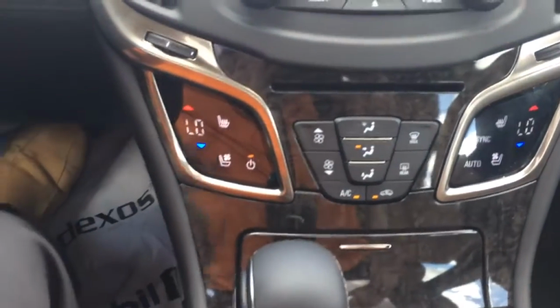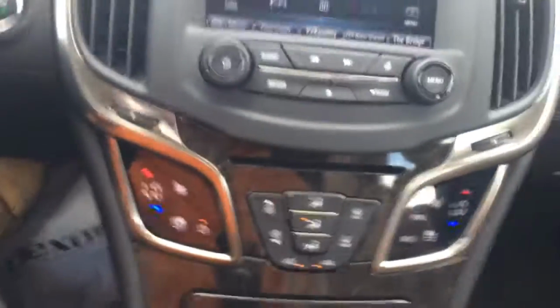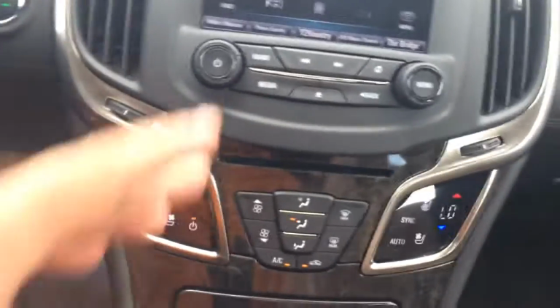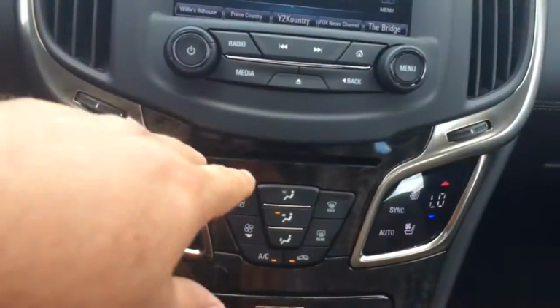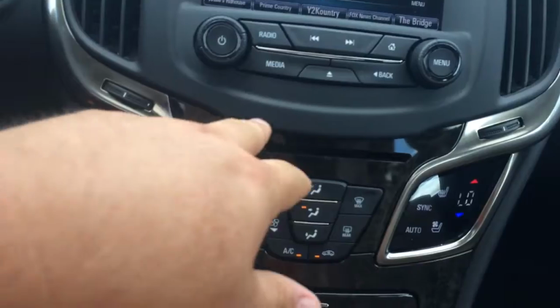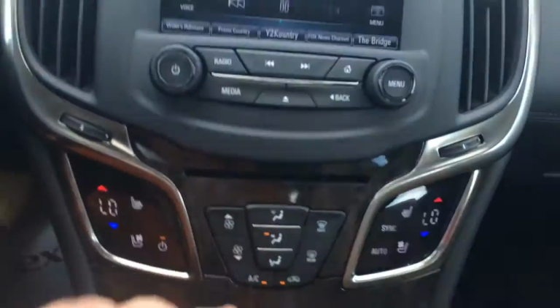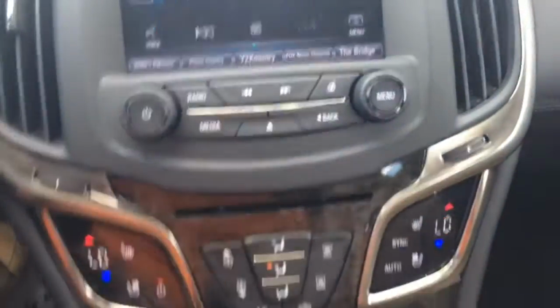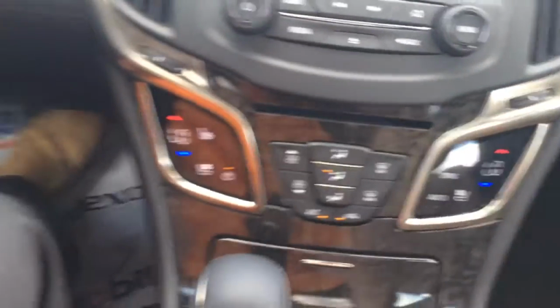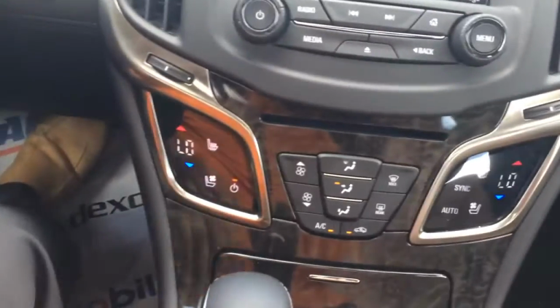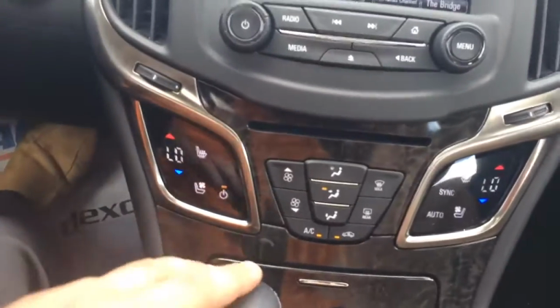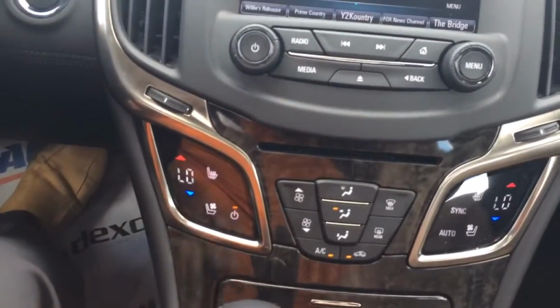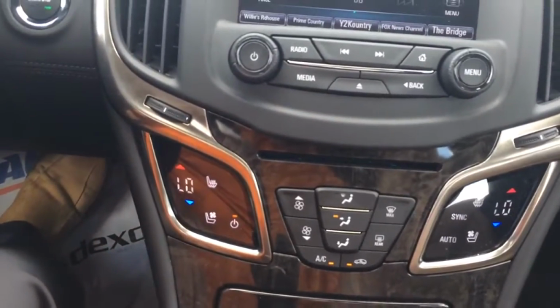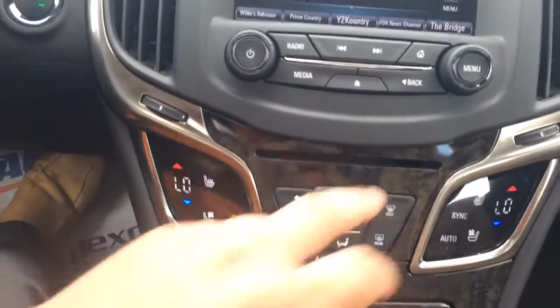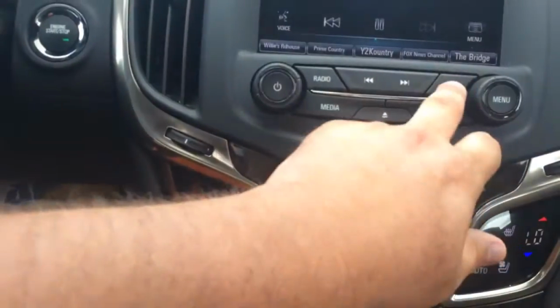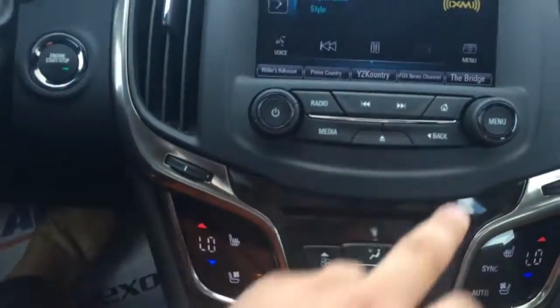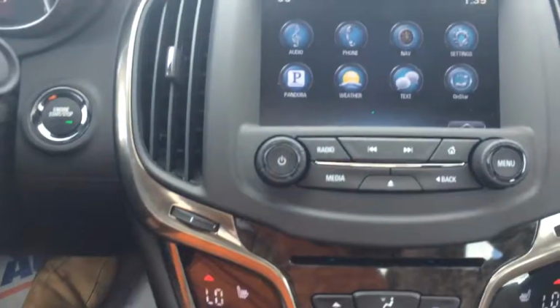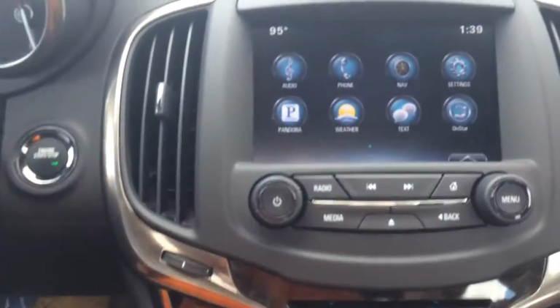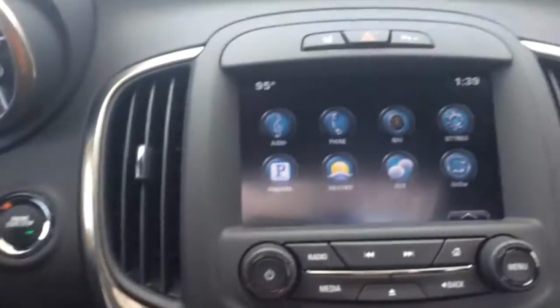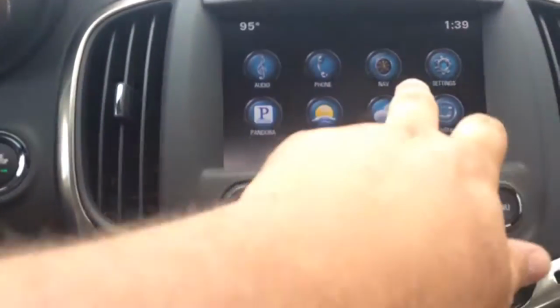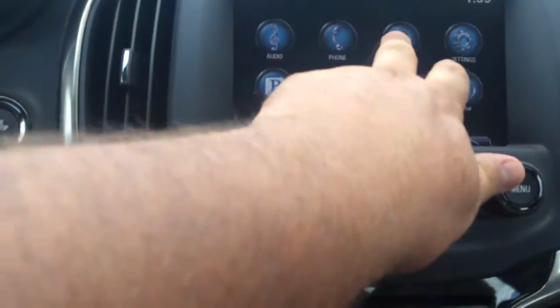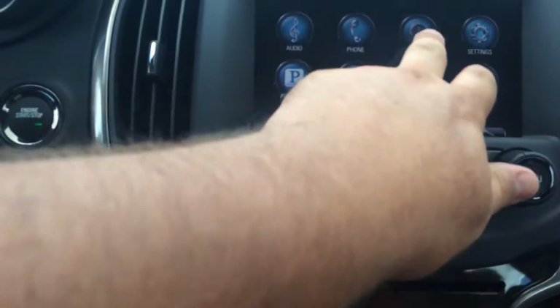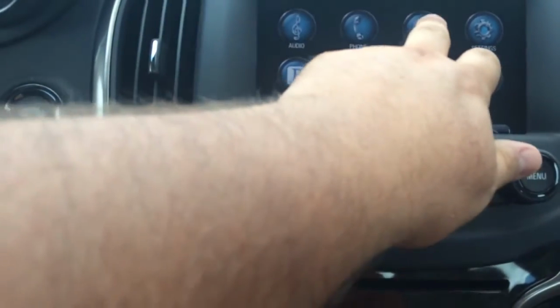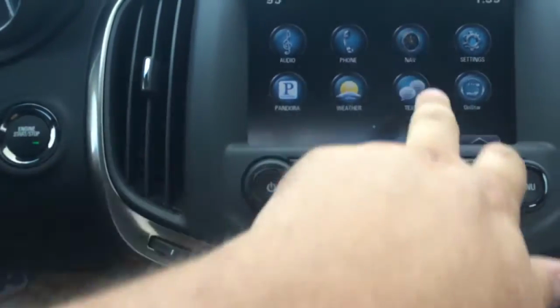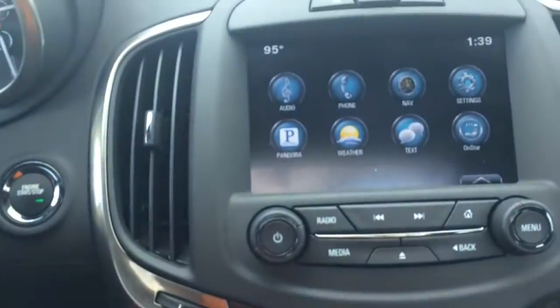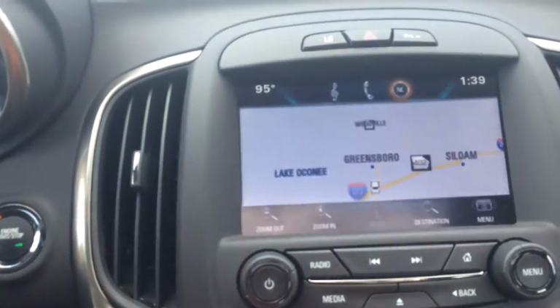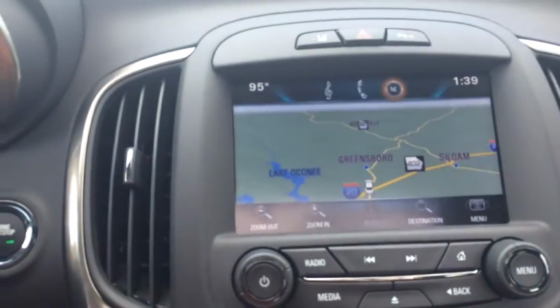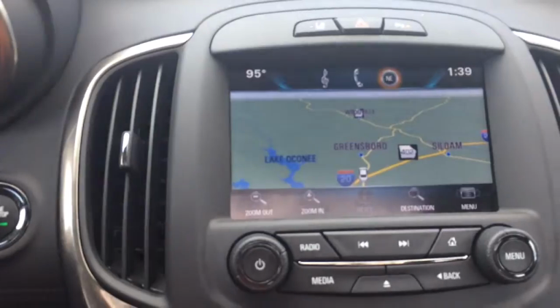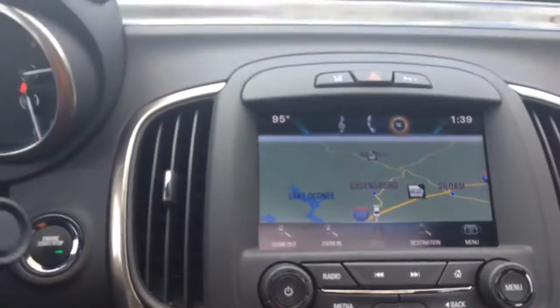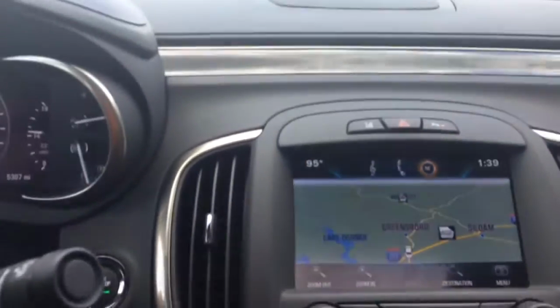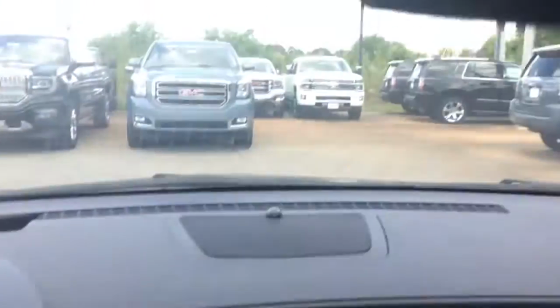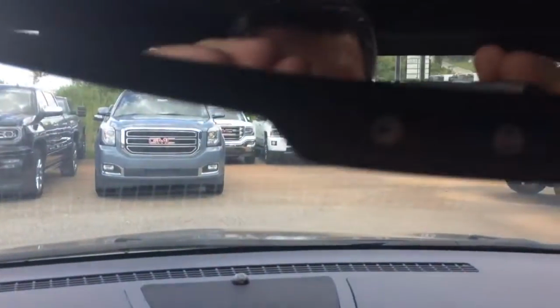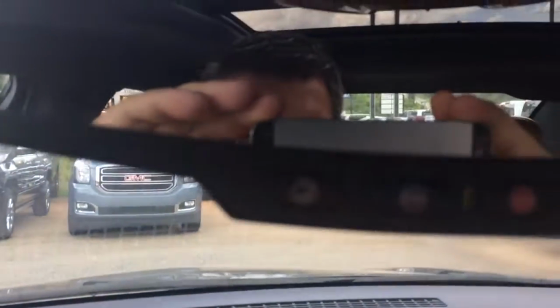CD player, XM satellite radio — I'm telling you, this thing is loaded up and ready to go. It's got your navigation and OnStar right there.